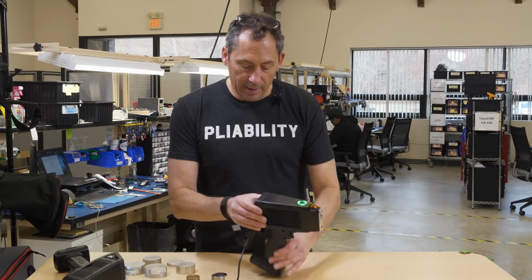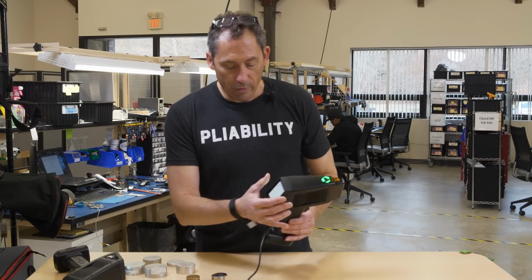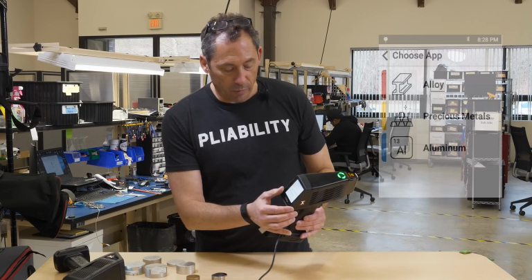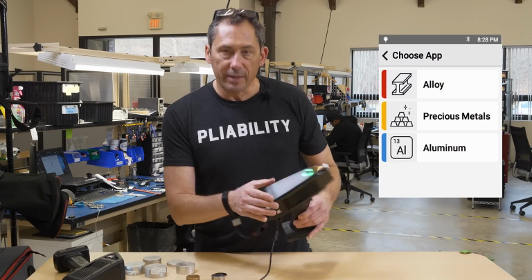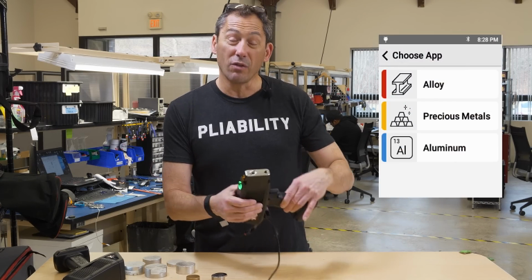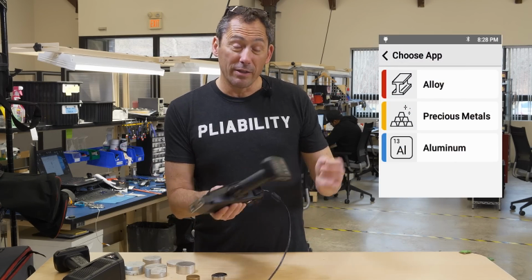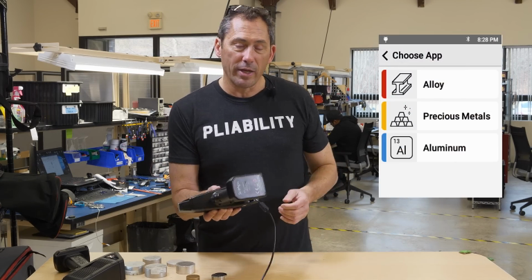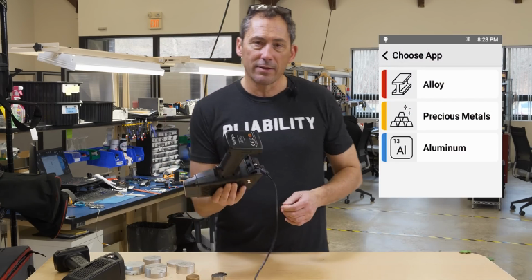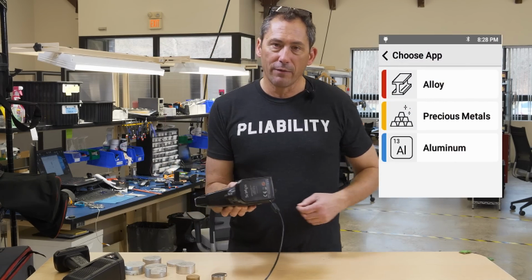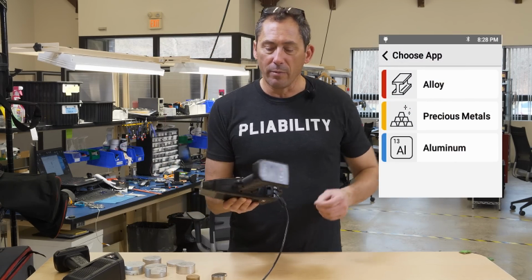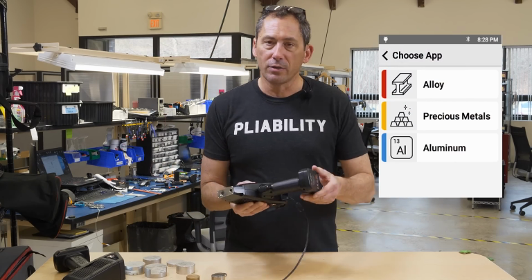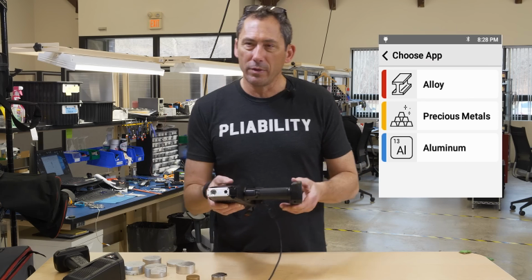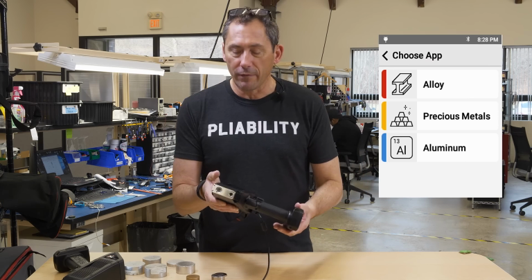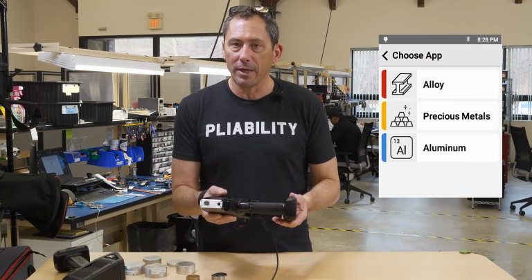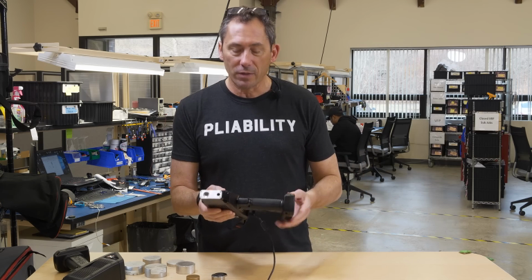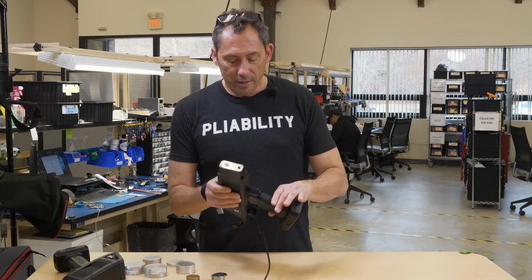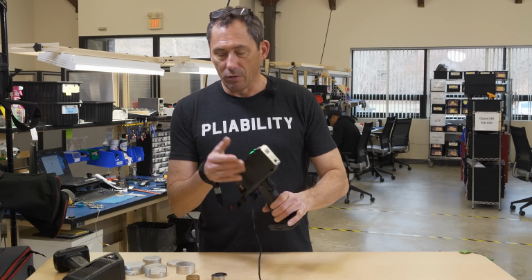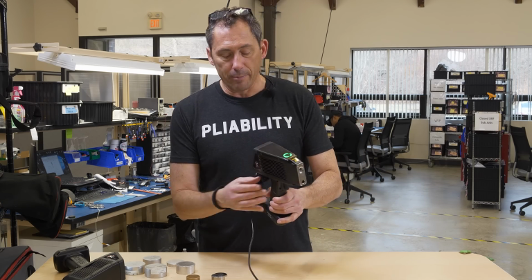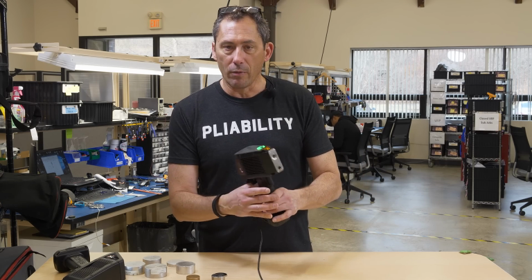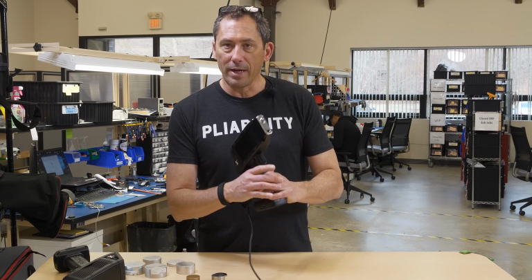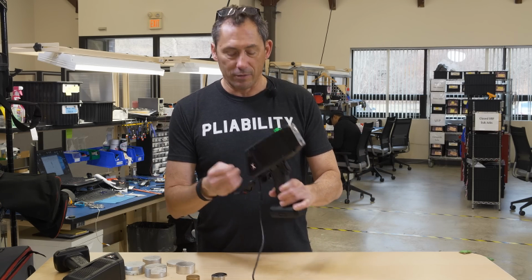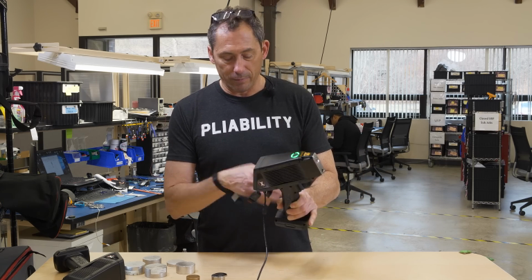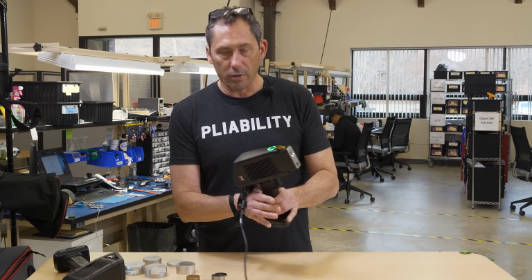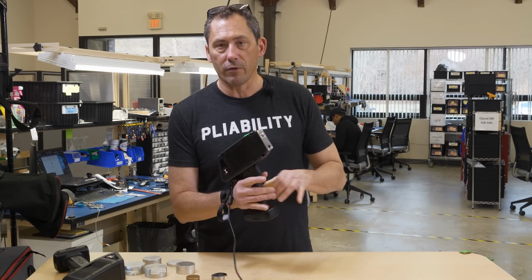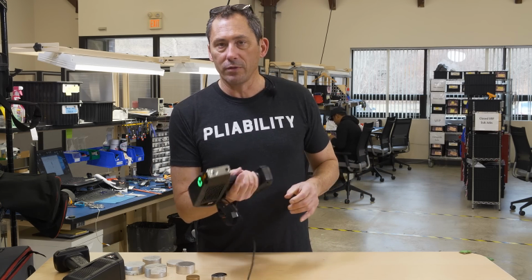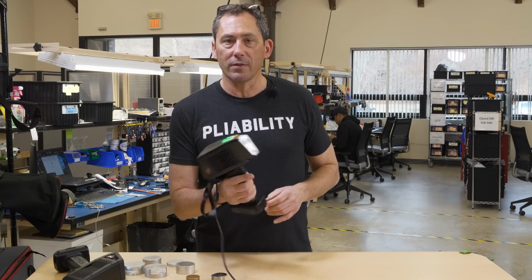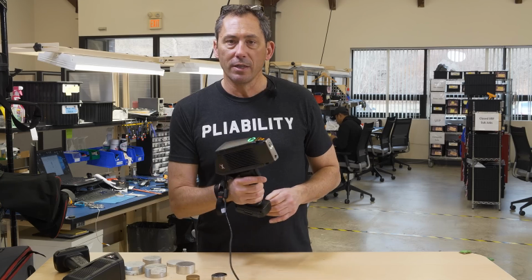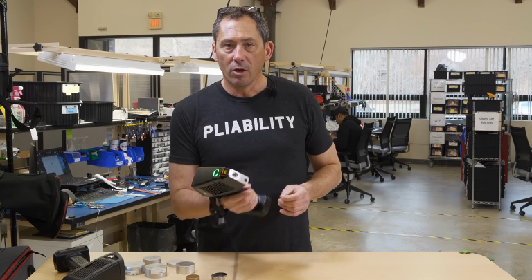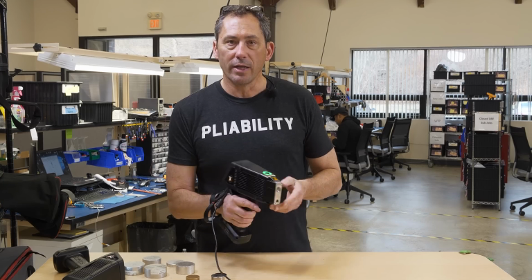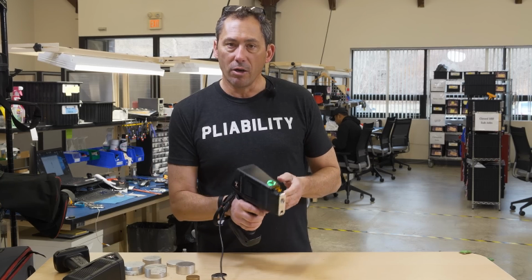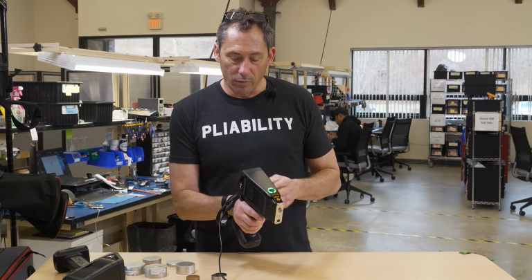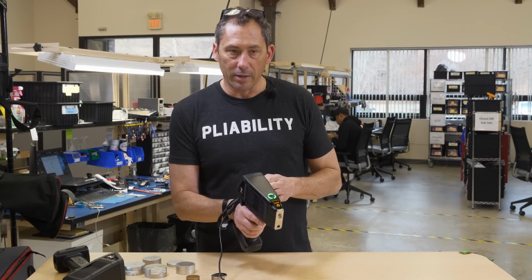It has a rear display, and it's also the lightest weight XRF ever made — 2.75 pounds. It has great balance, so you'll be totally comfortable using this thing all day long sorting metal.